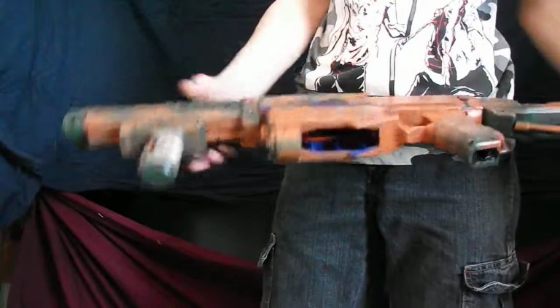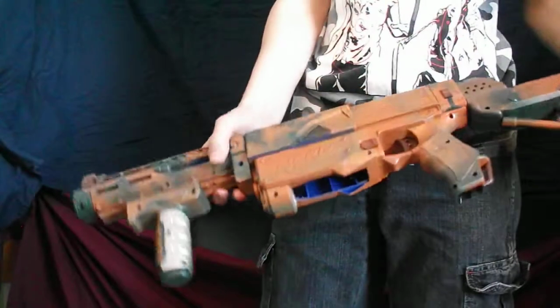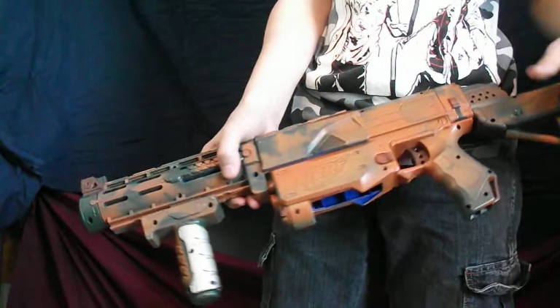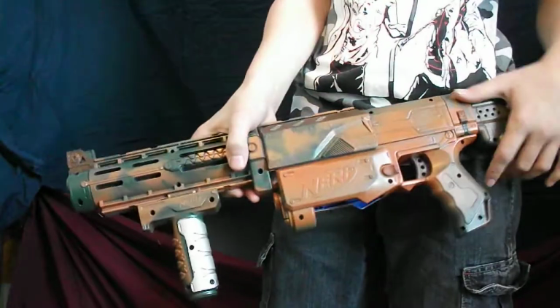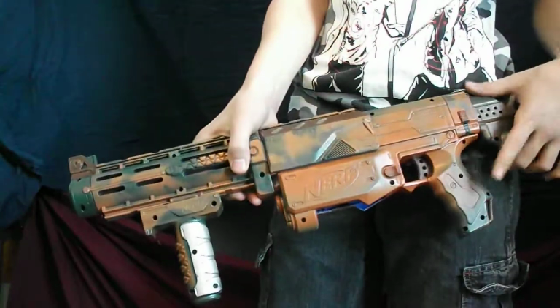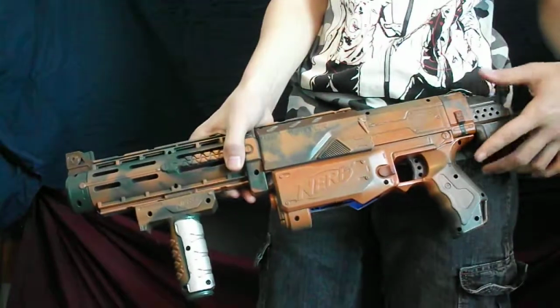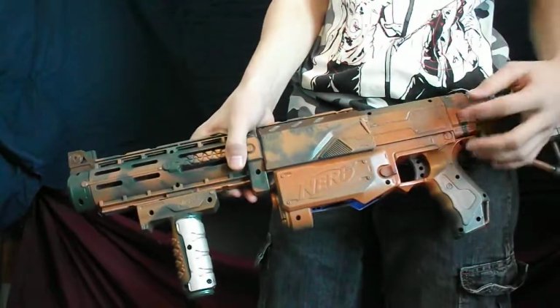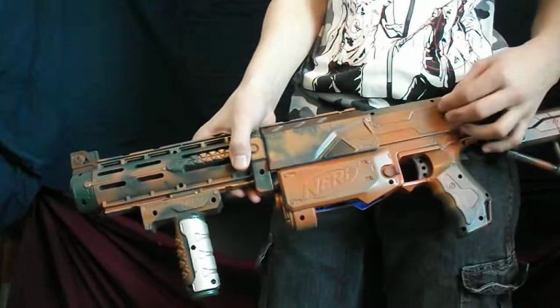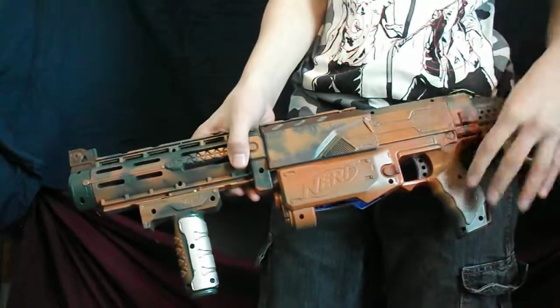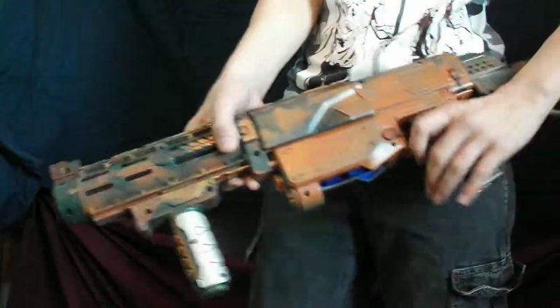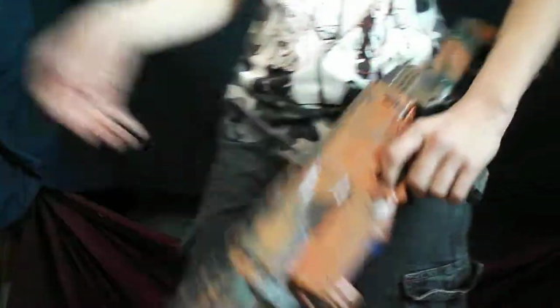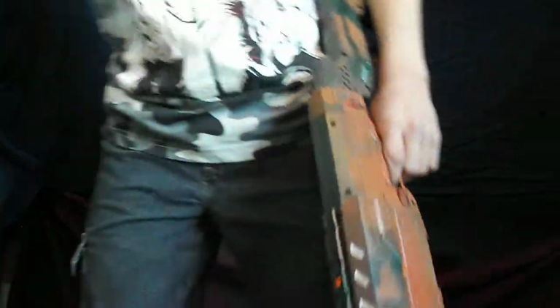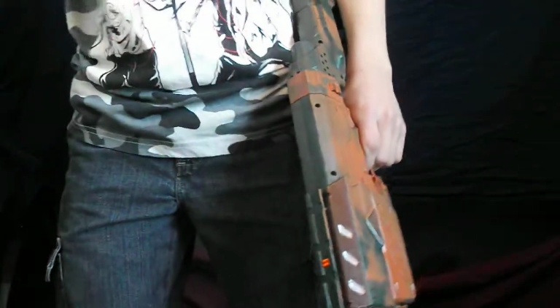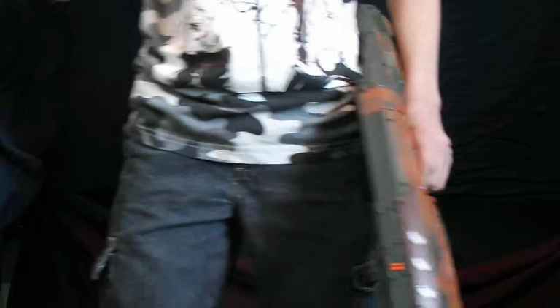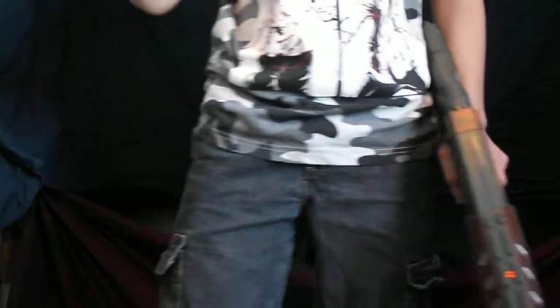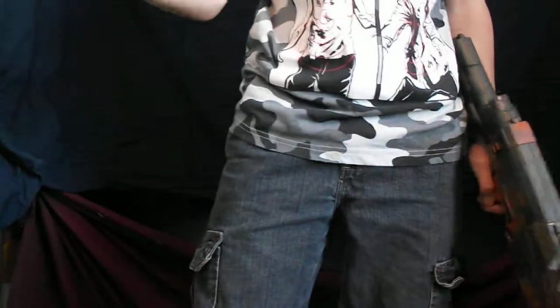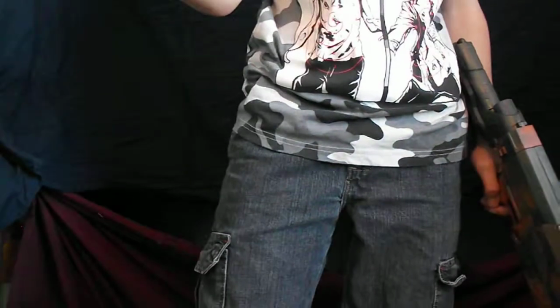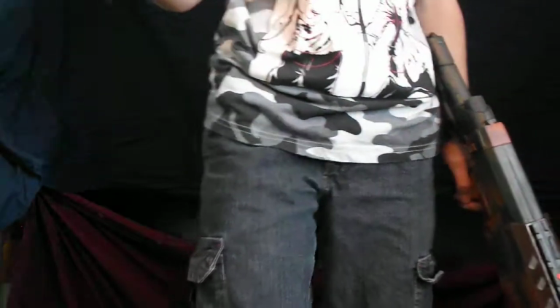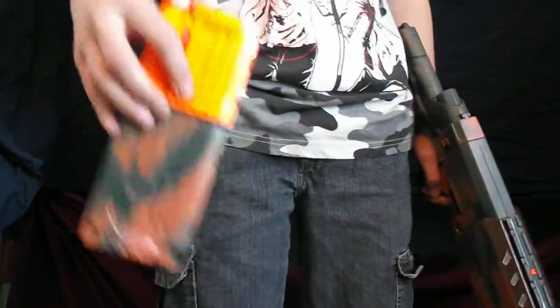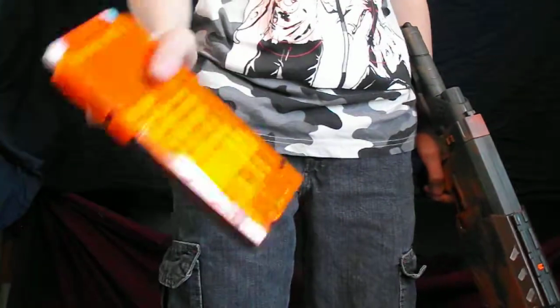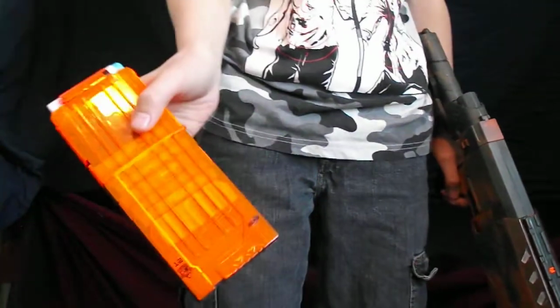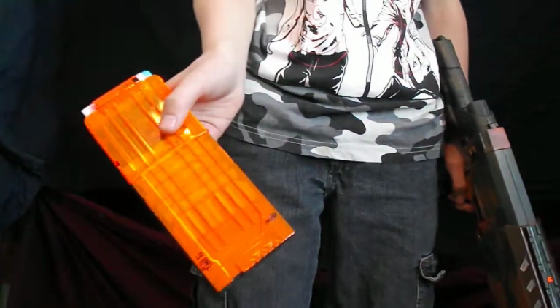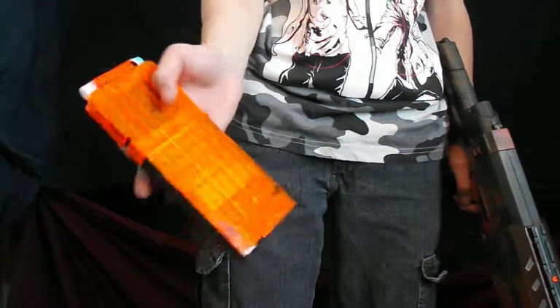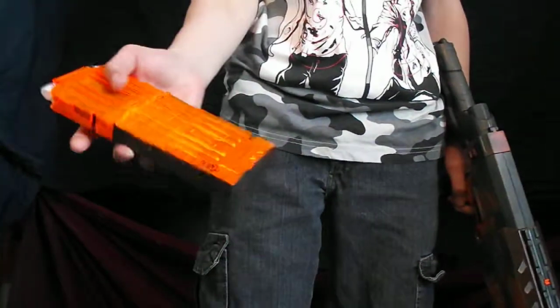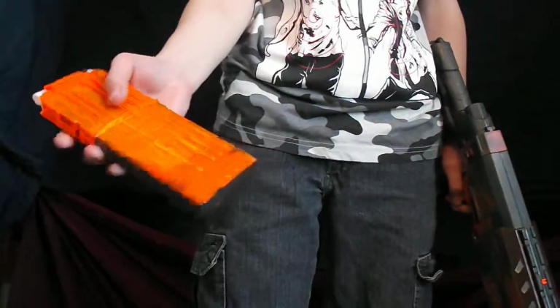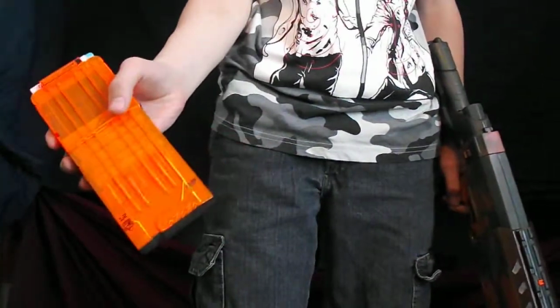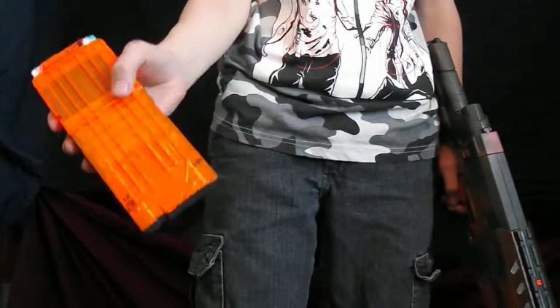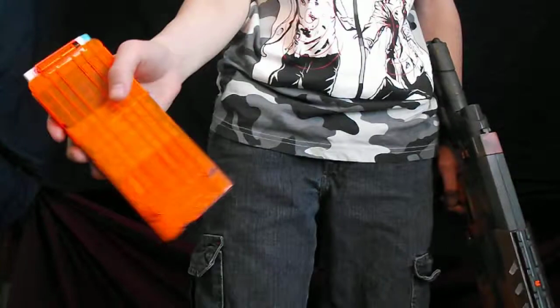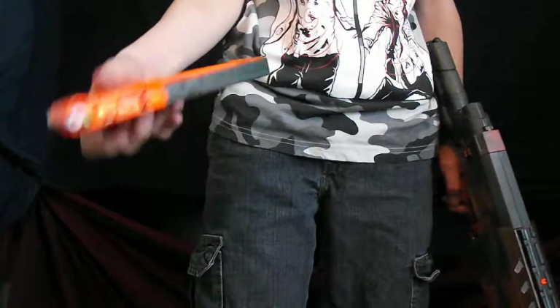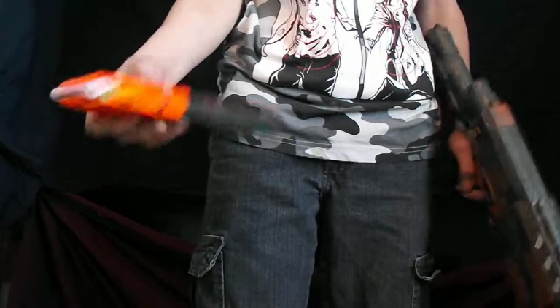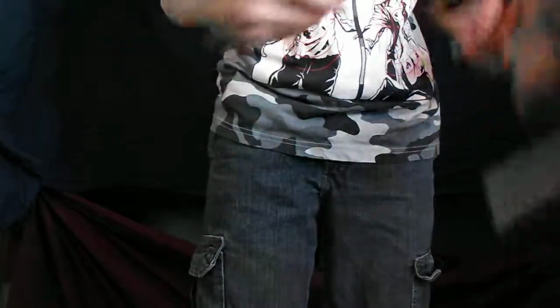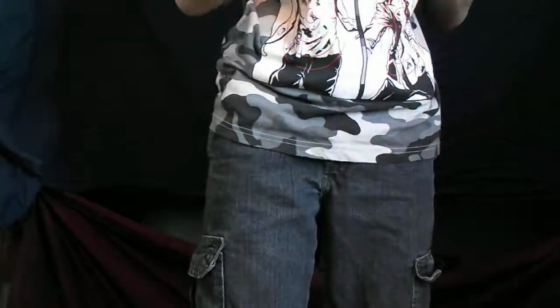I also put in a little bit of PVC pipe in here to pre-compress the spring a little bit. I painted the clip on one side and left it transparent on the other side because you want to be able to count the ammo.